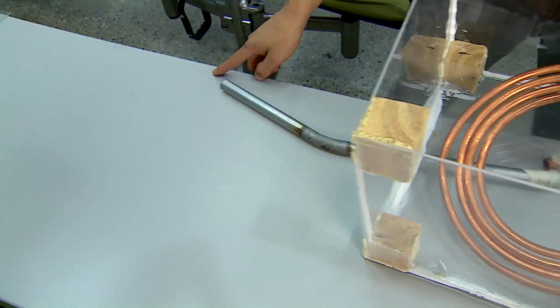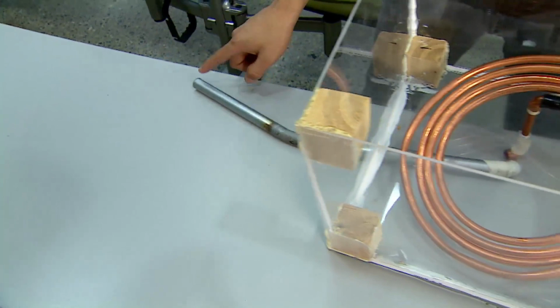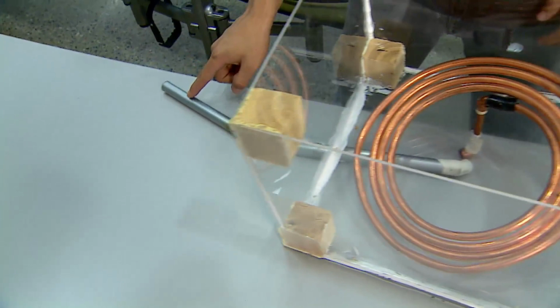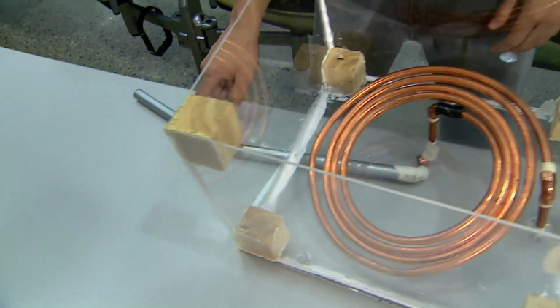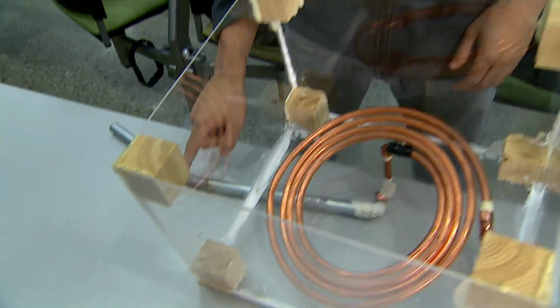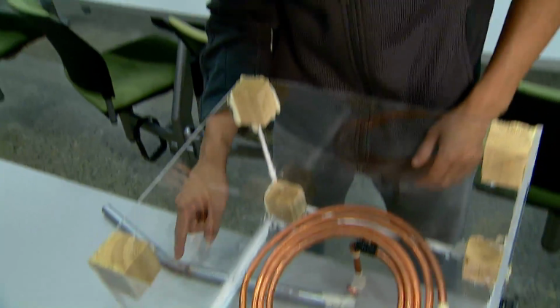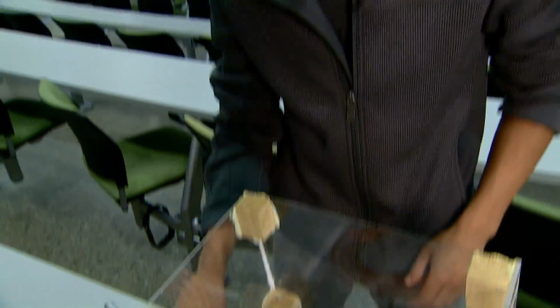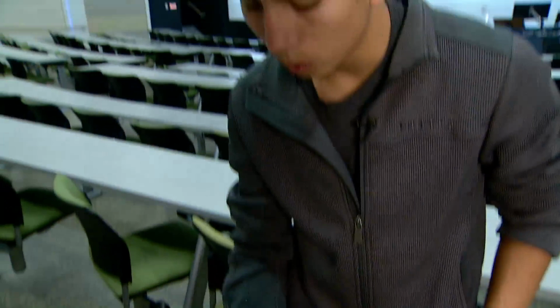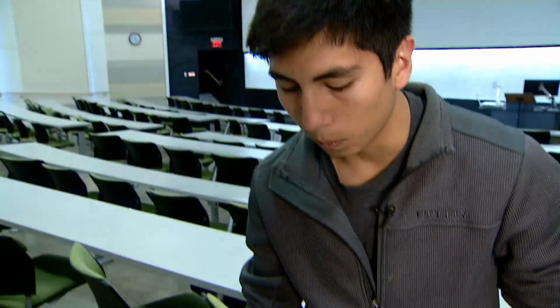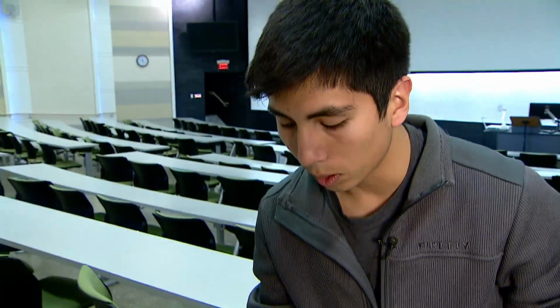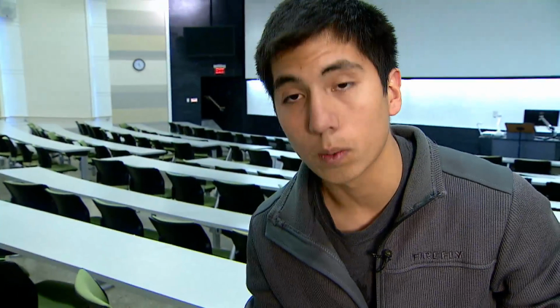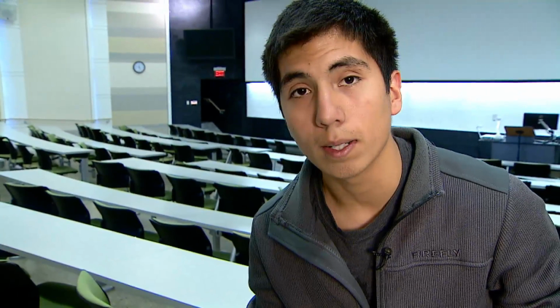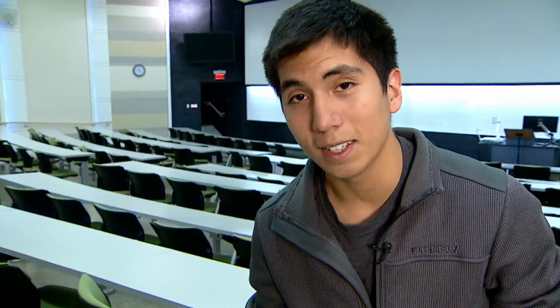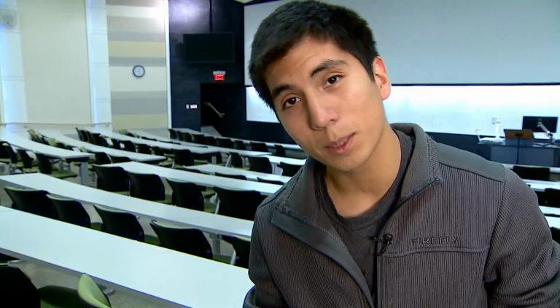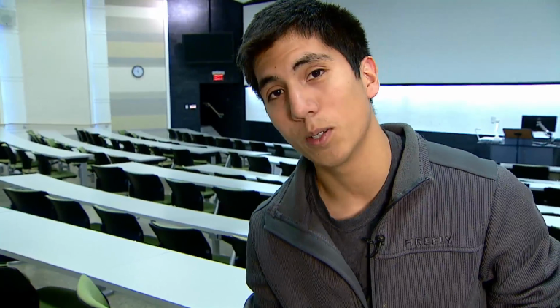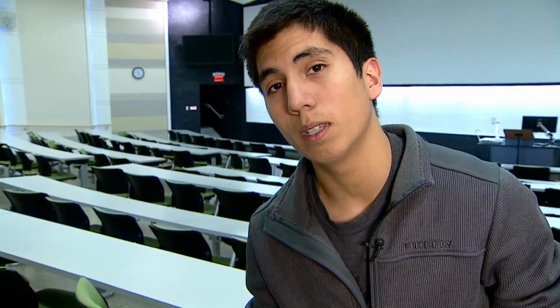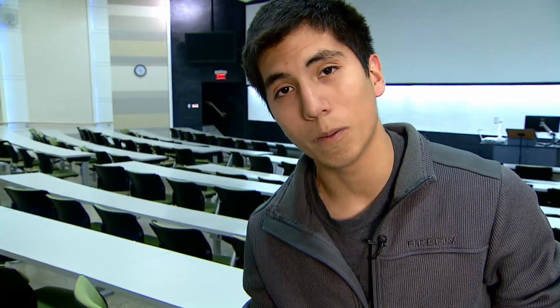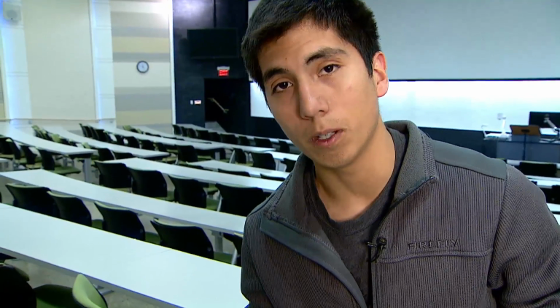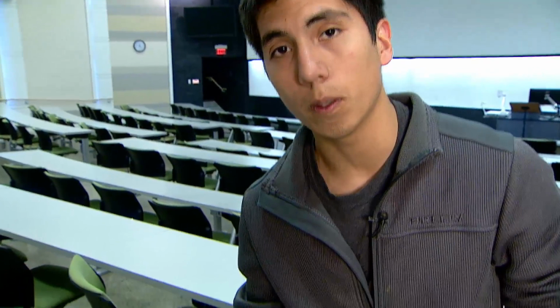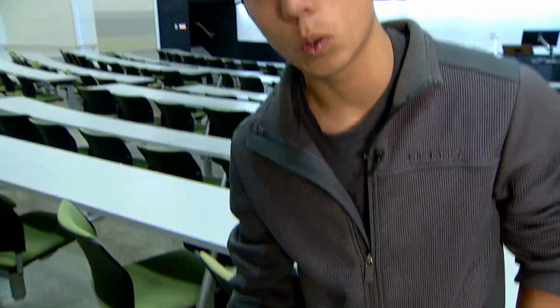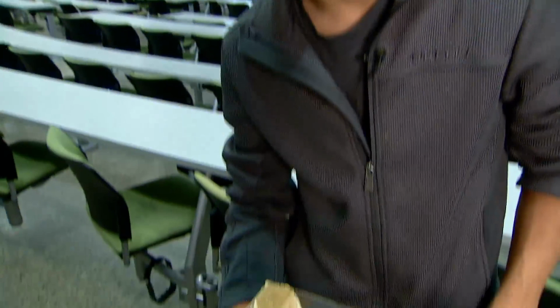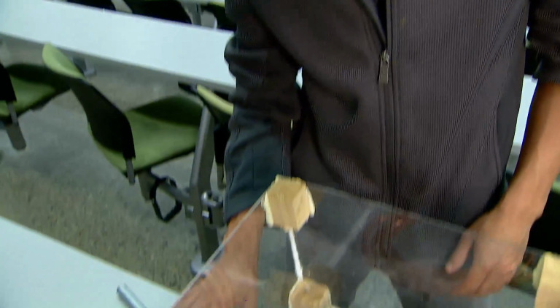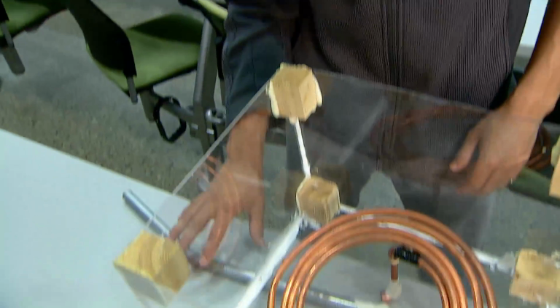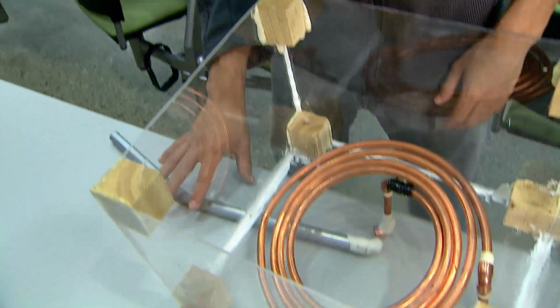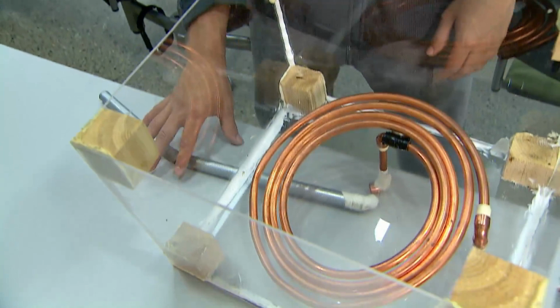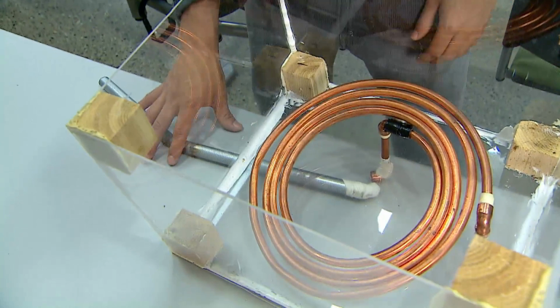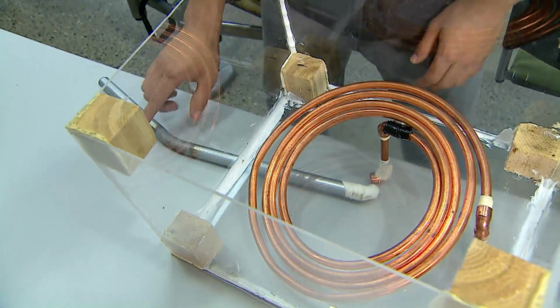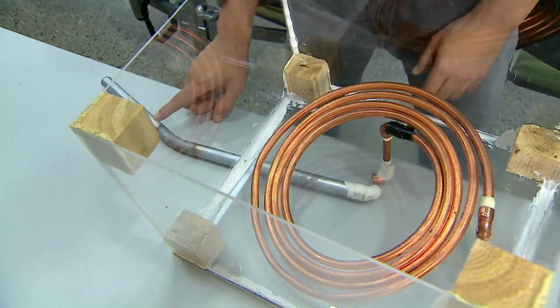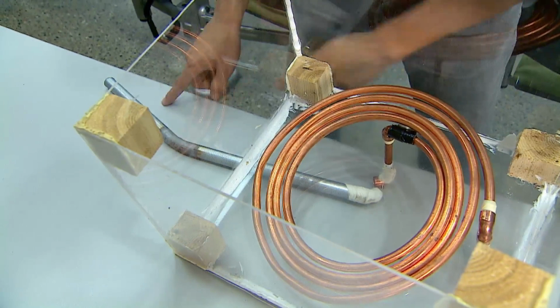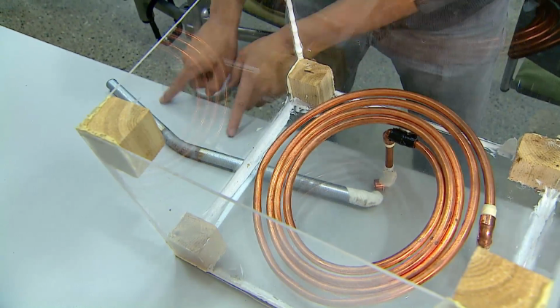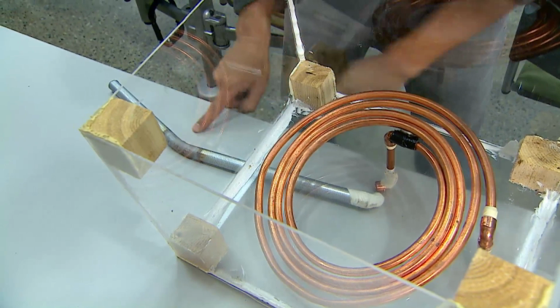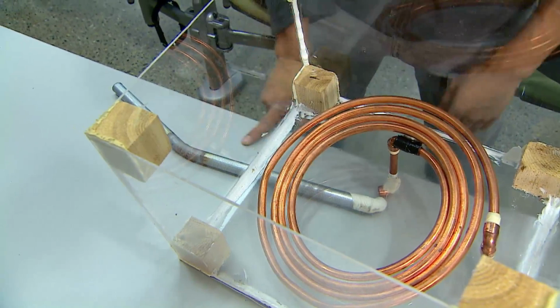The wind comes through and goes through this coil, which is underground. The temperature underneath the surface of the Earth is cooler and maintains a constant temperature, so the air is already starting to cool.